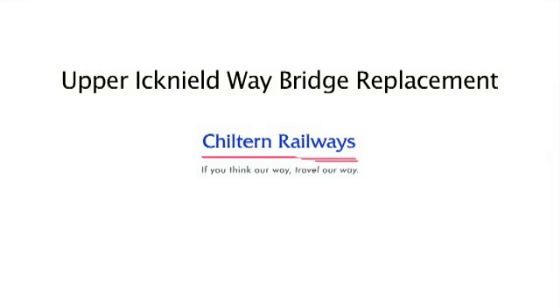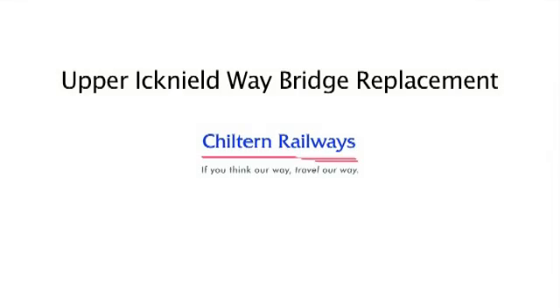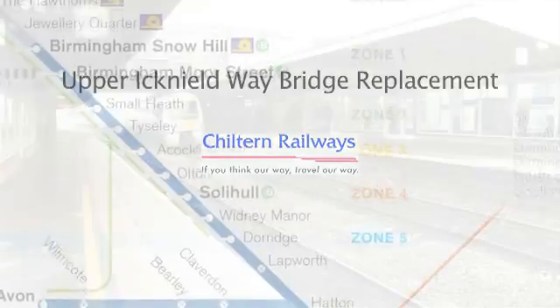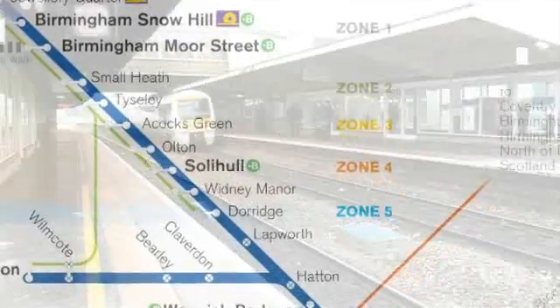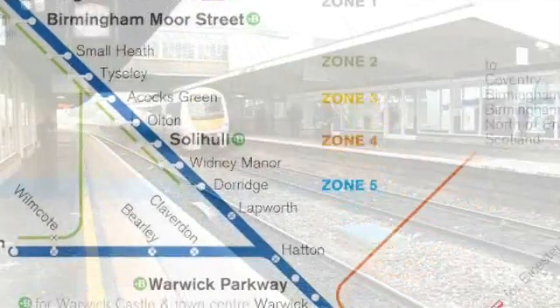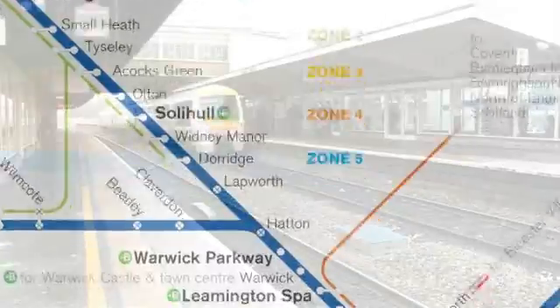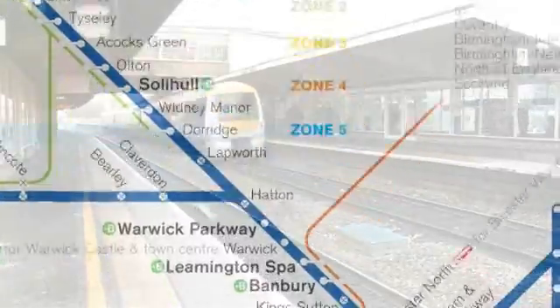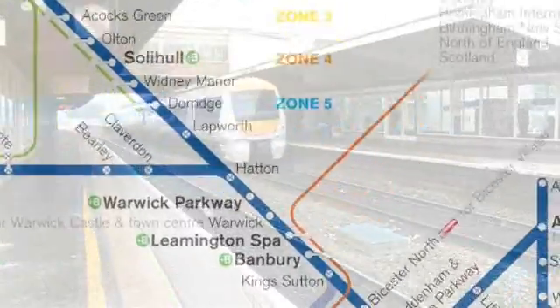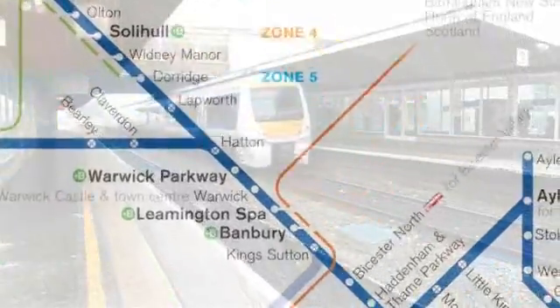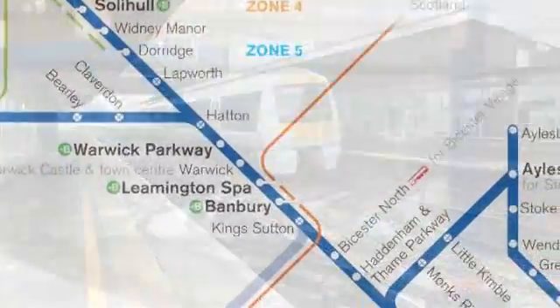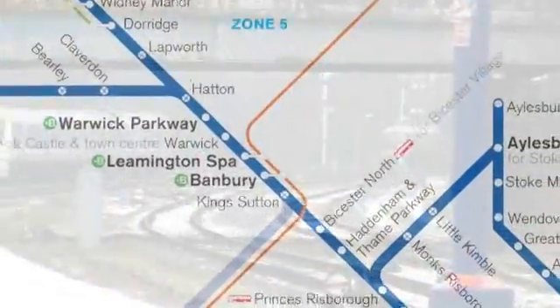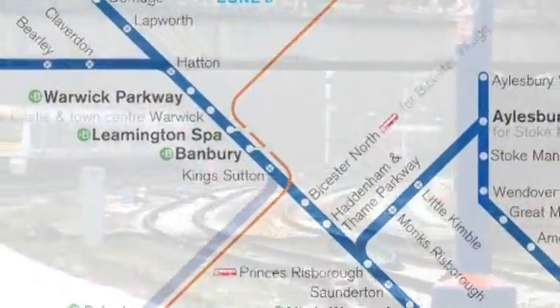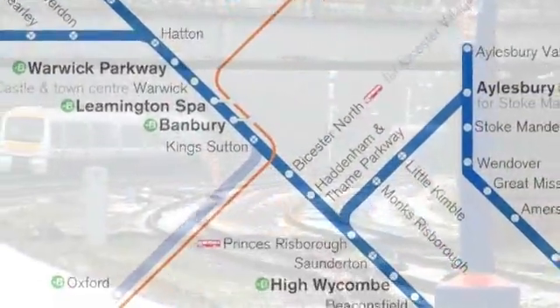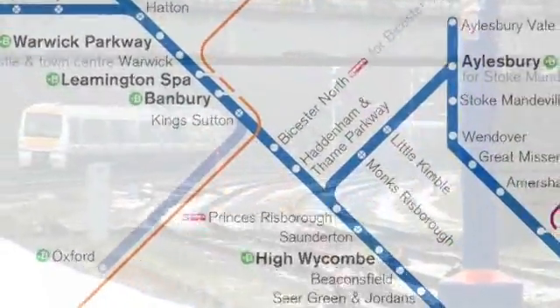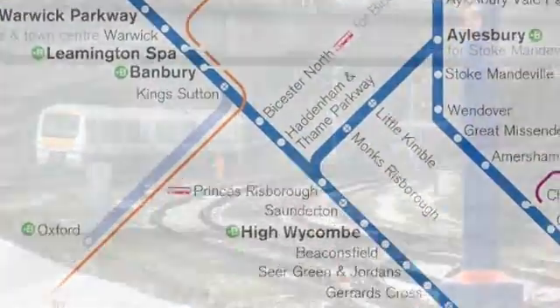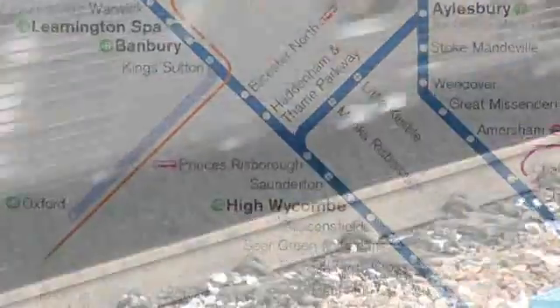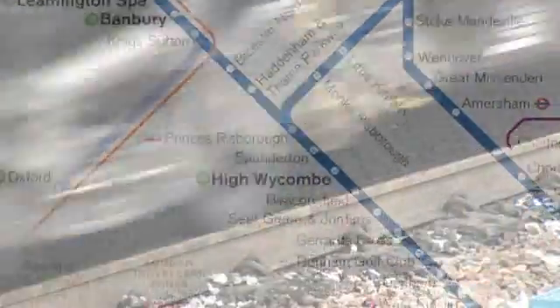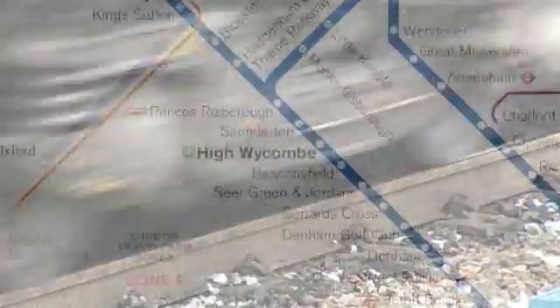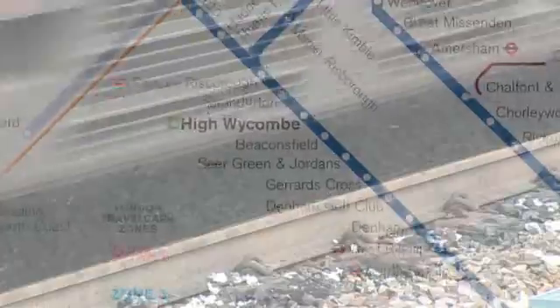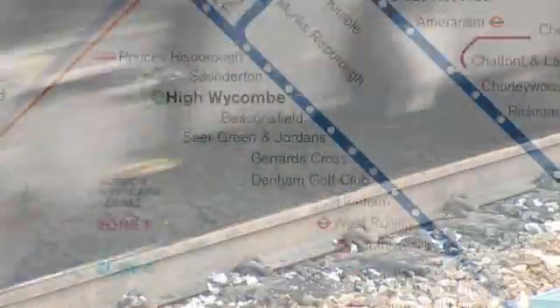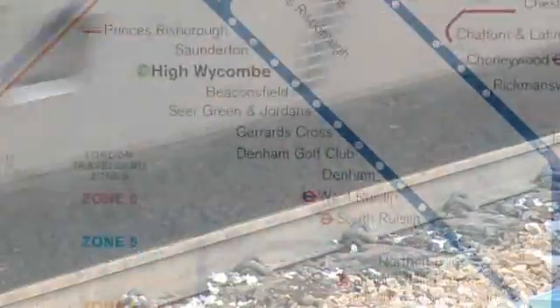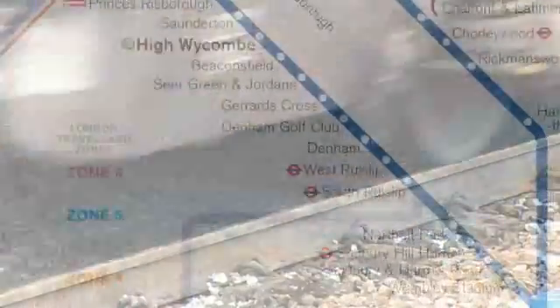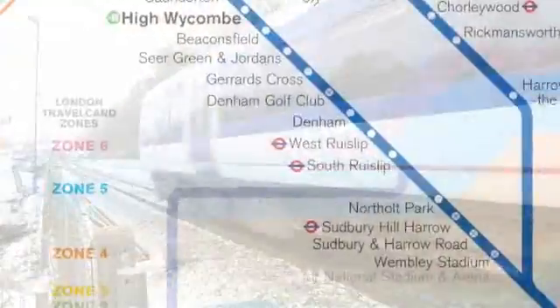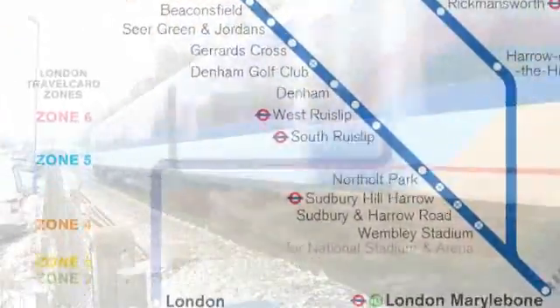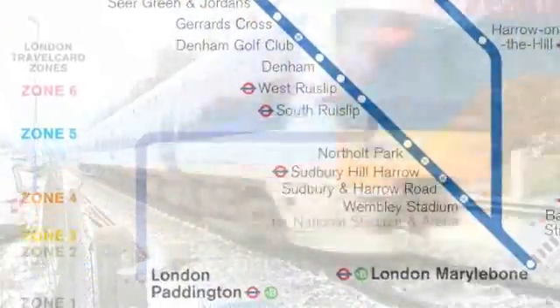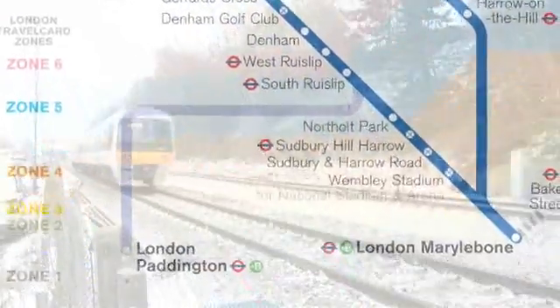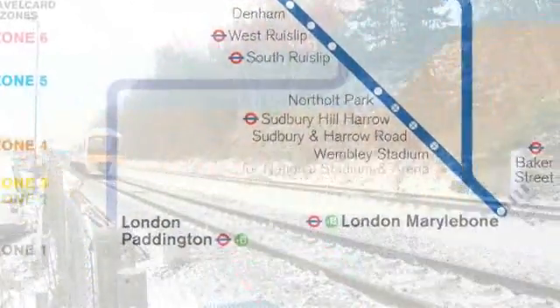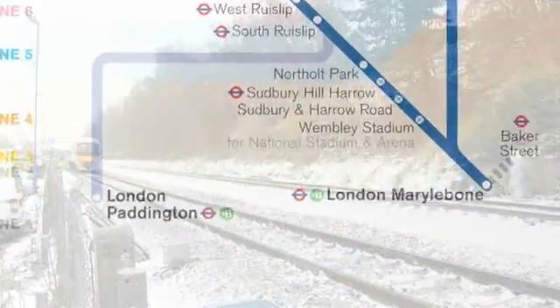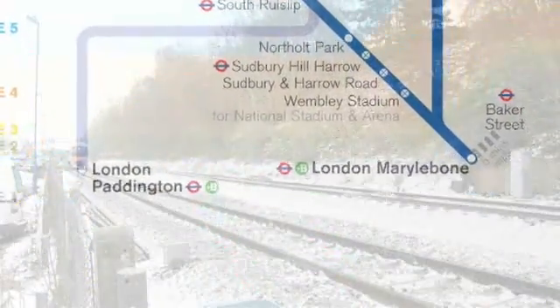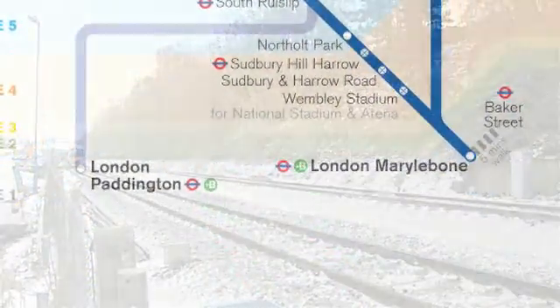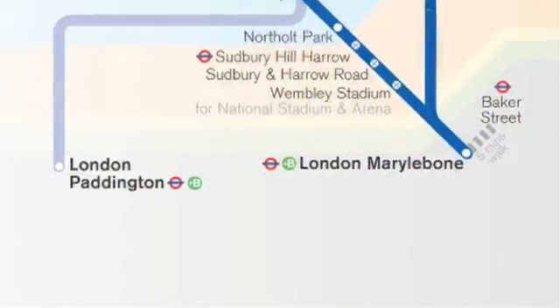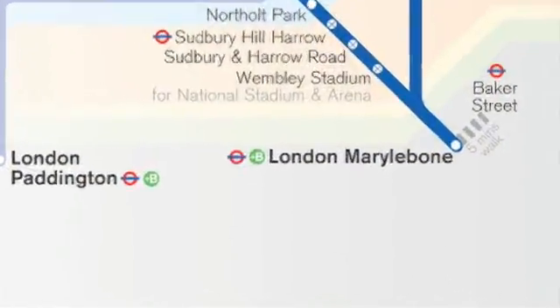A £250 million investment will reduce journey time by 20% in September 2011, with our fastest trains taking just 100 minutes from Birmingham Moor Street to London Marylebone.